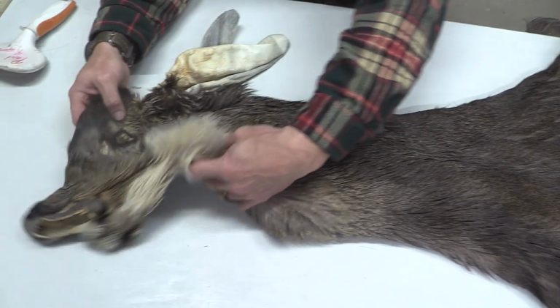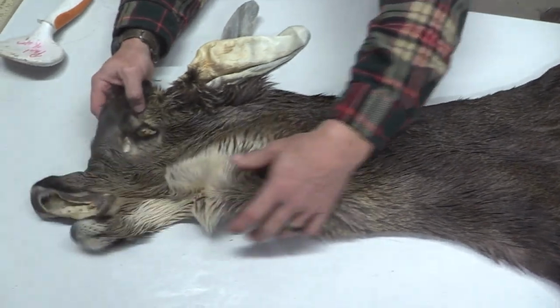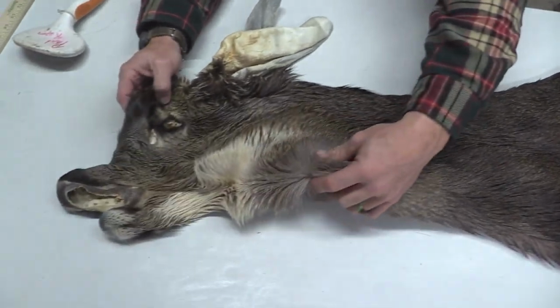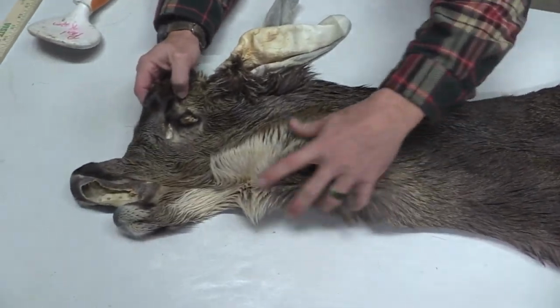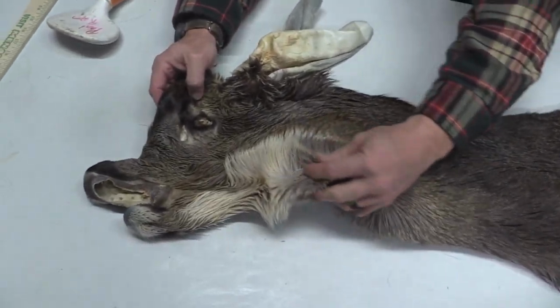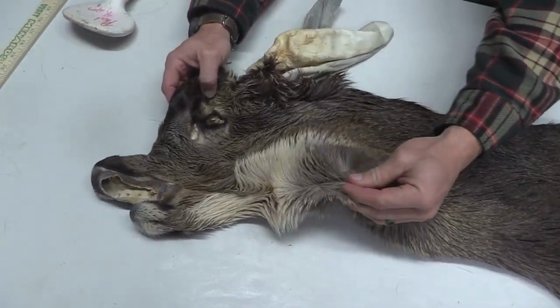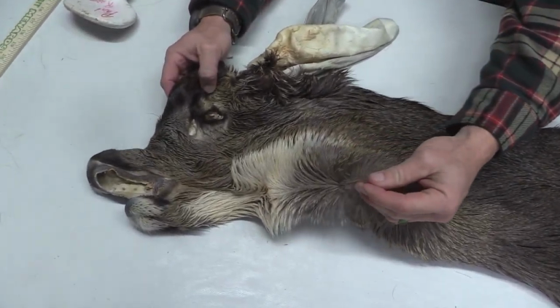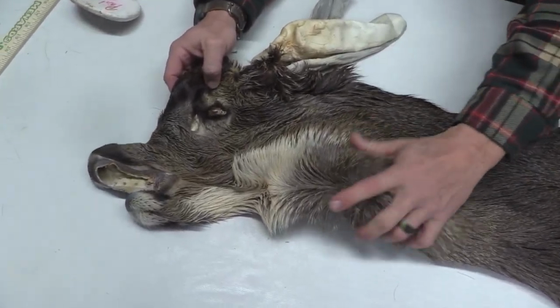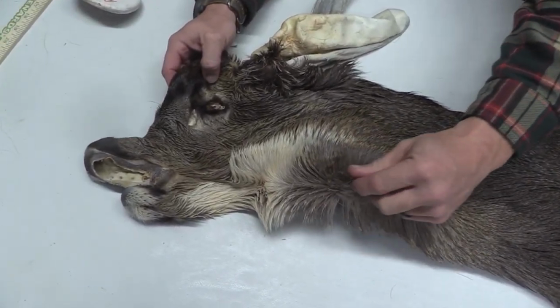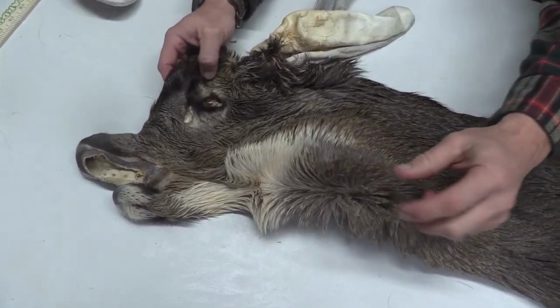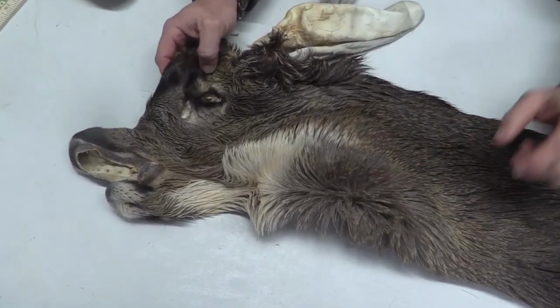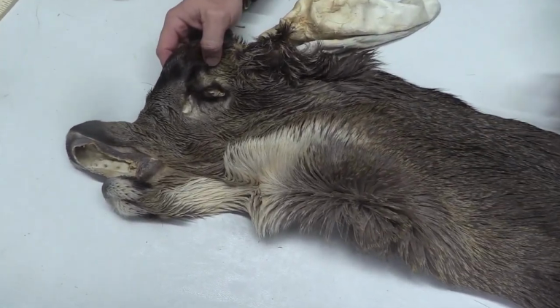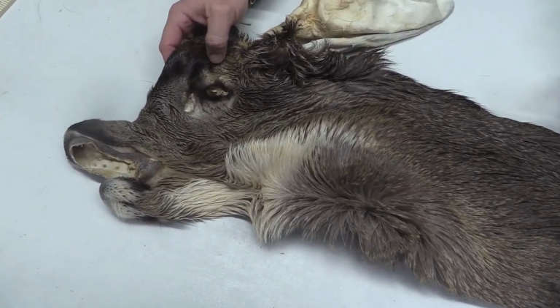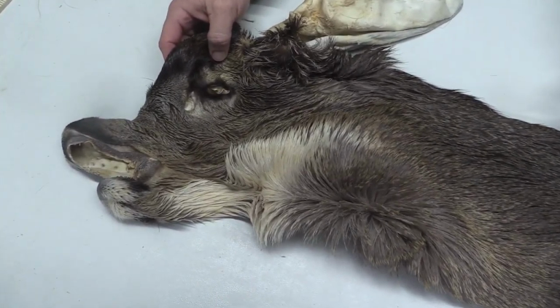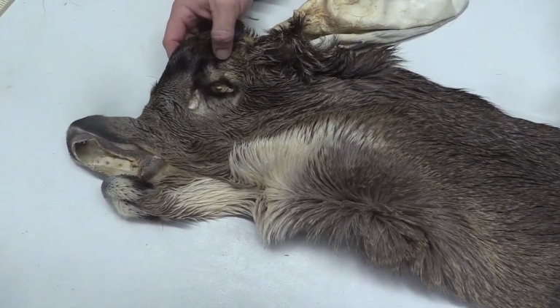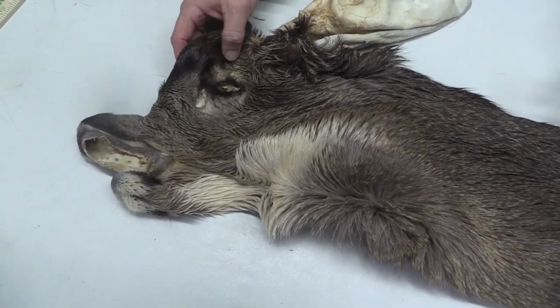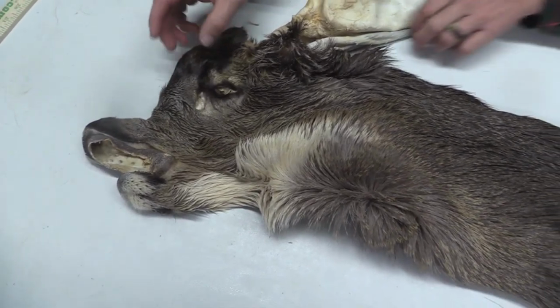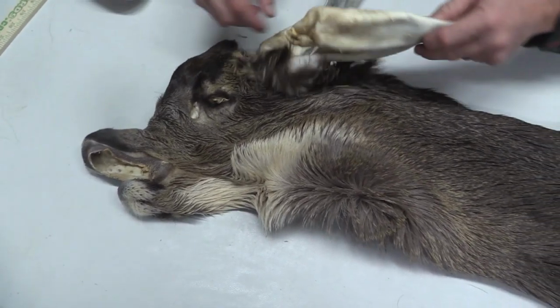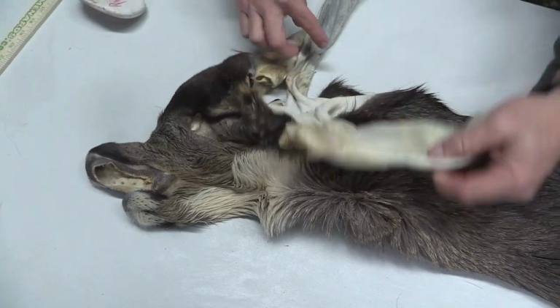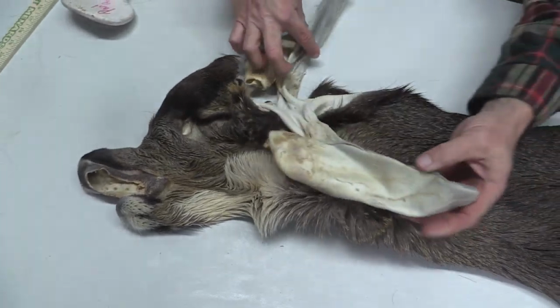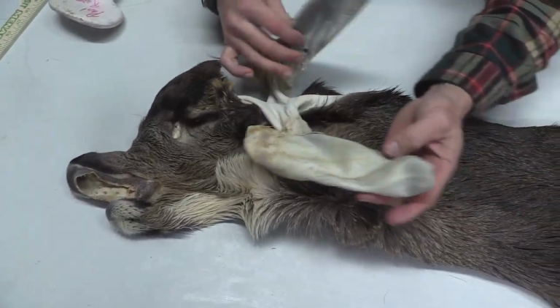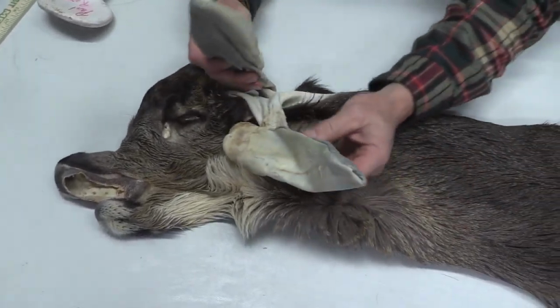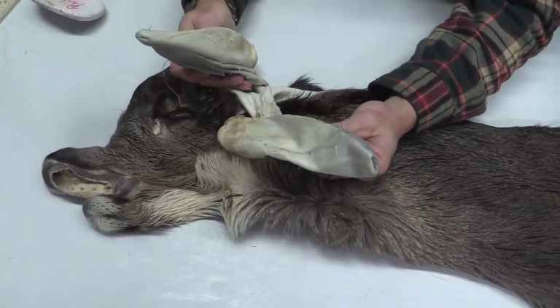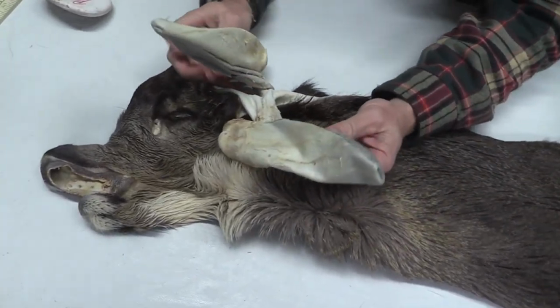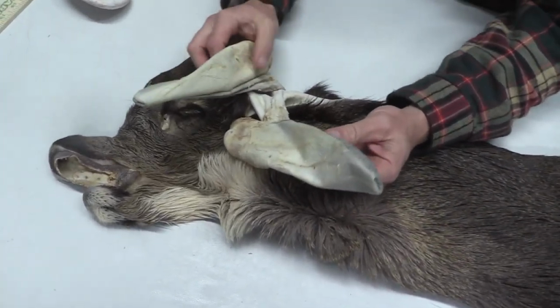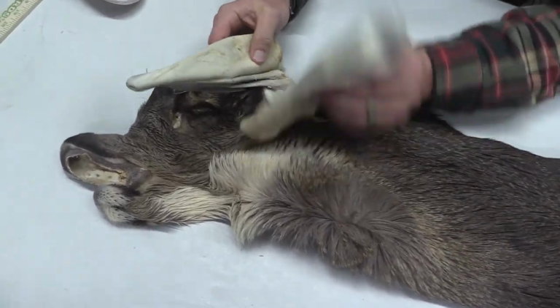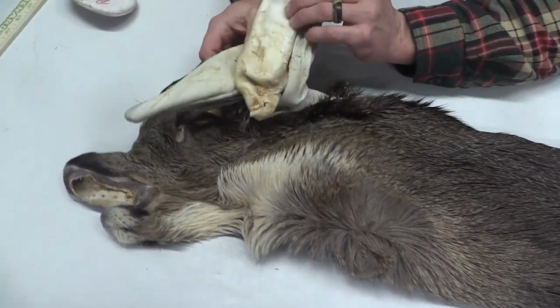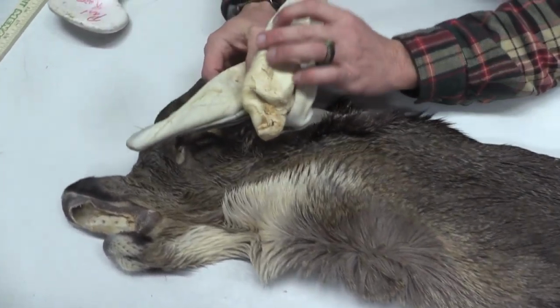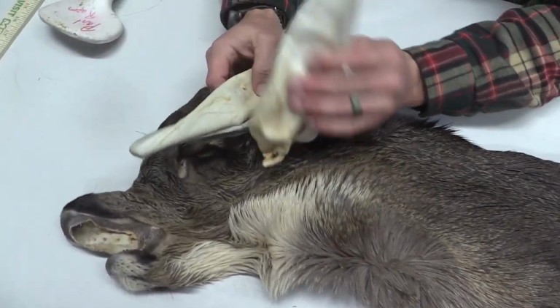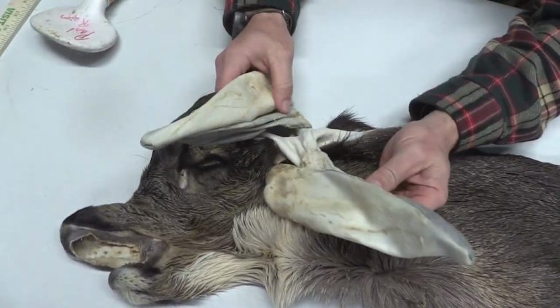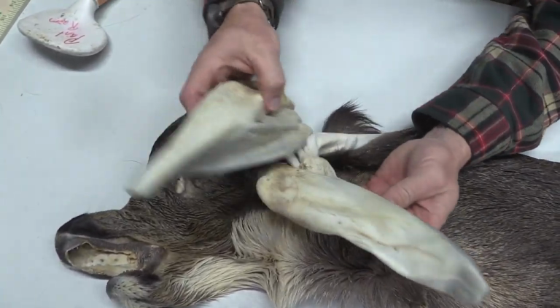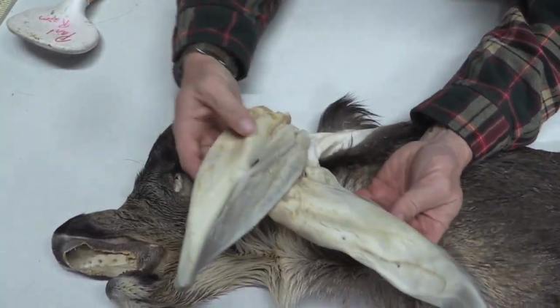Definitely late season. You can see how long the hair is on that one — it's neat. Here in the Midwest we don't get to see these all the time.